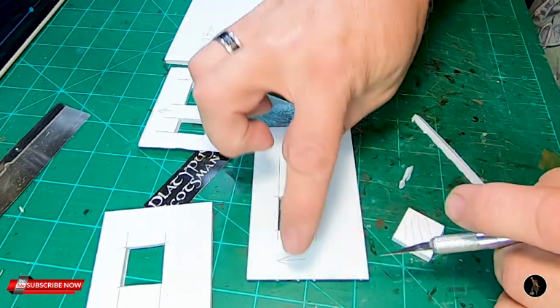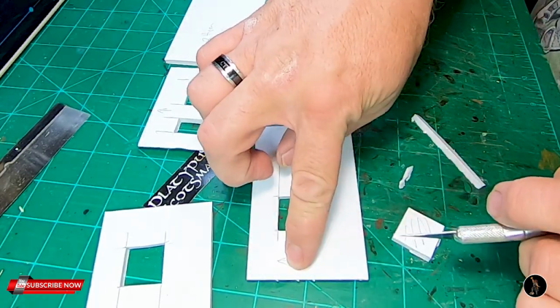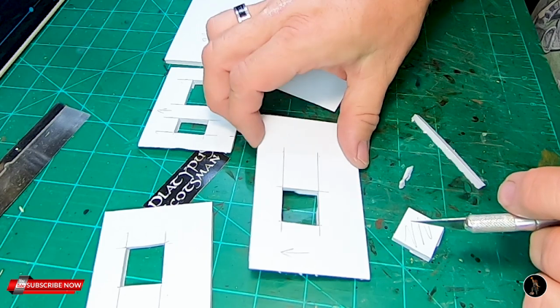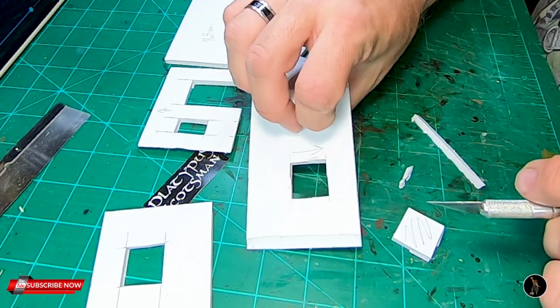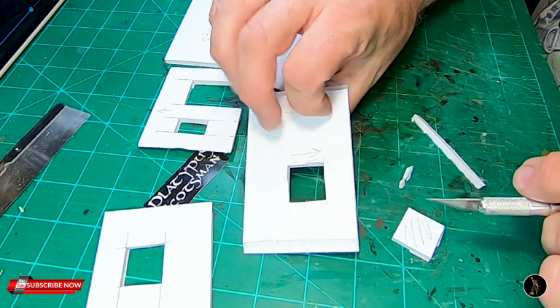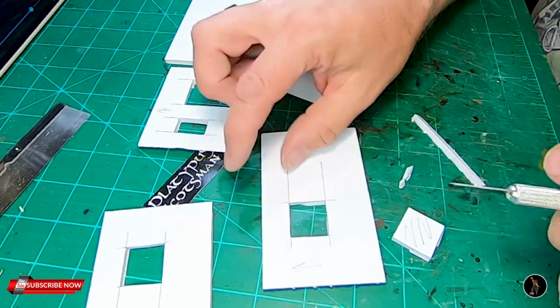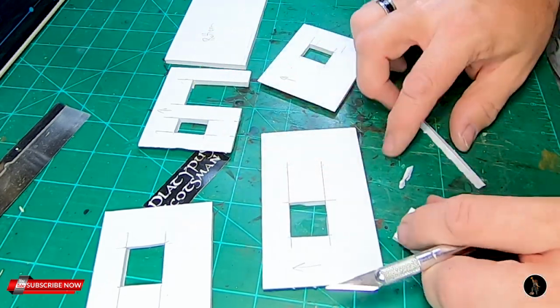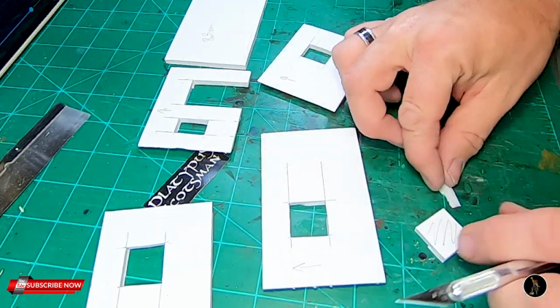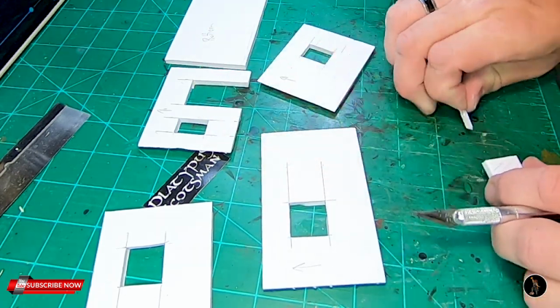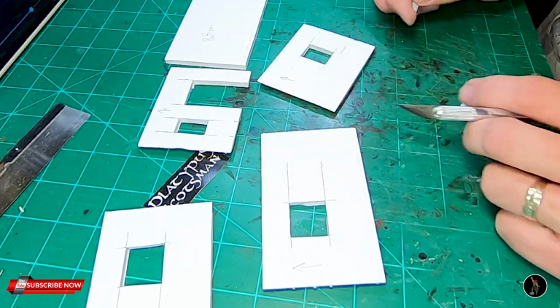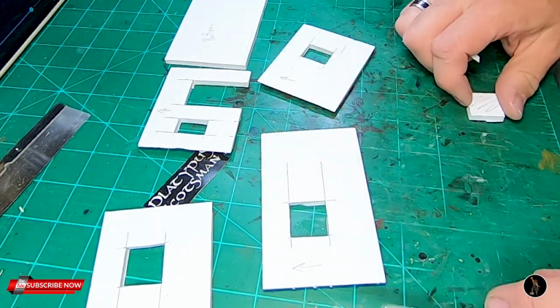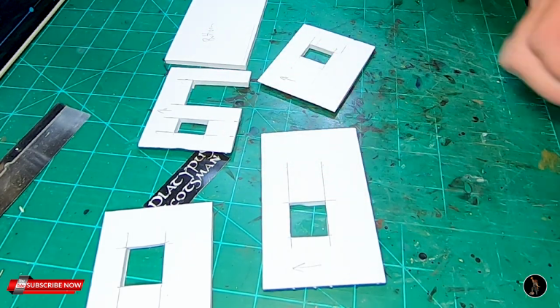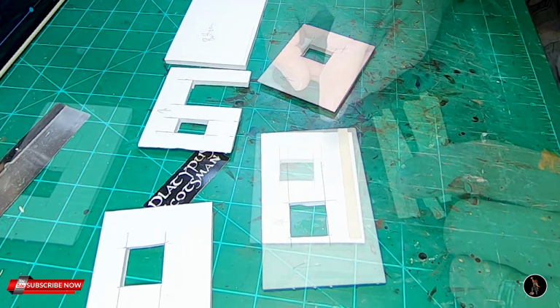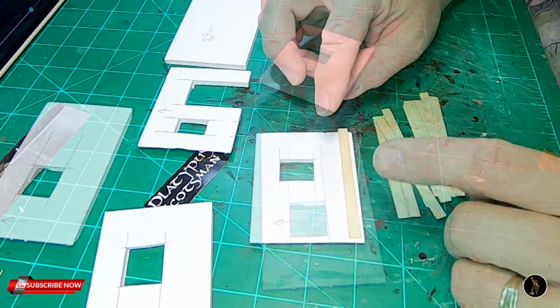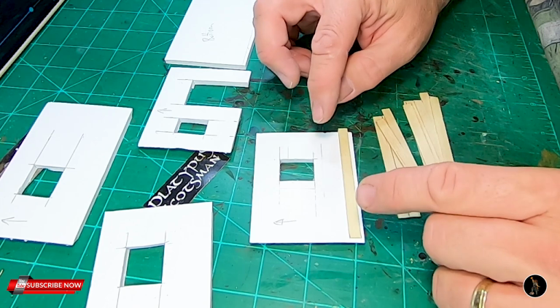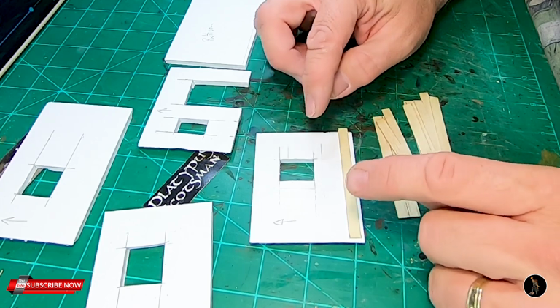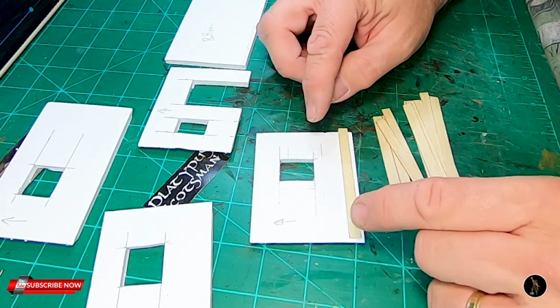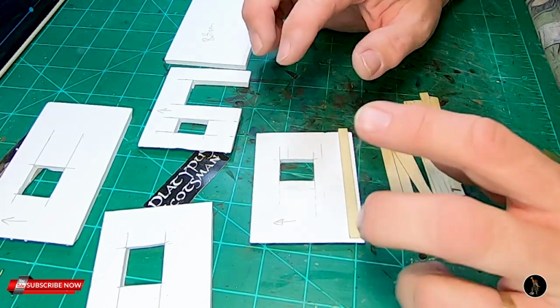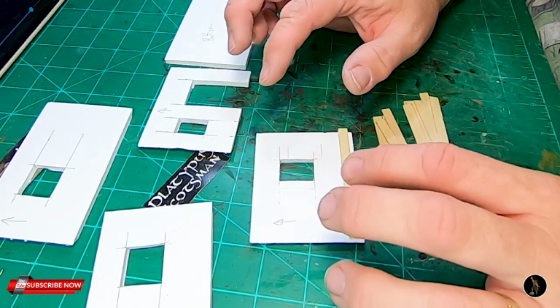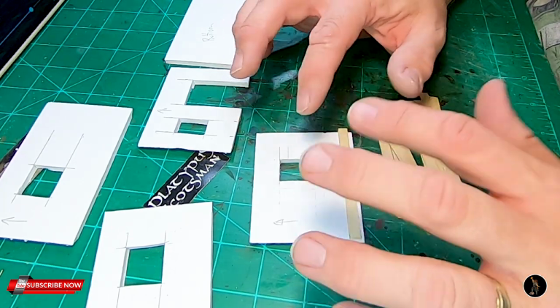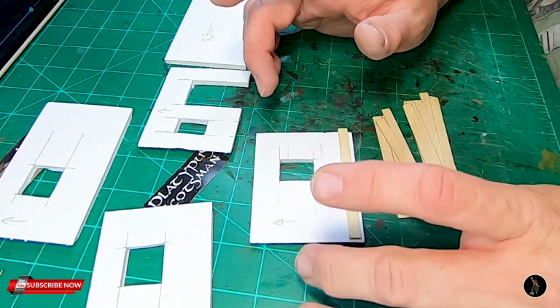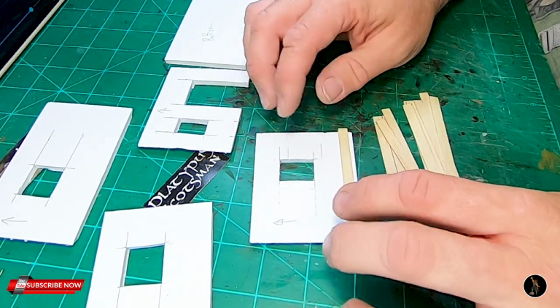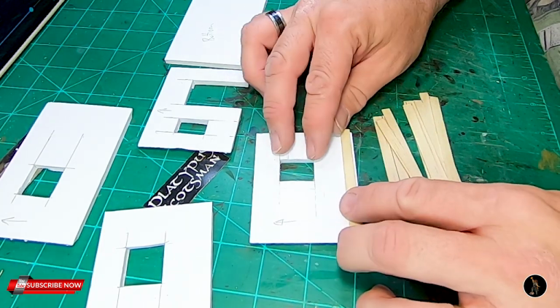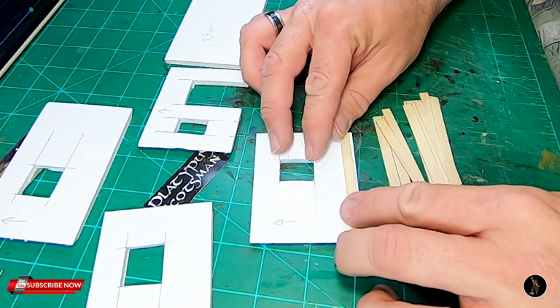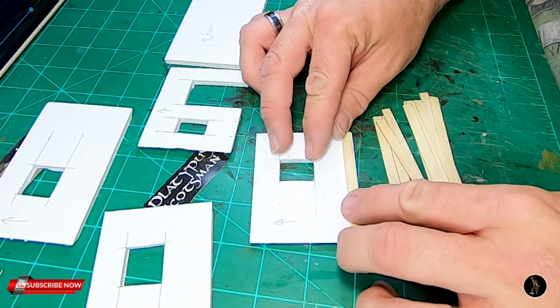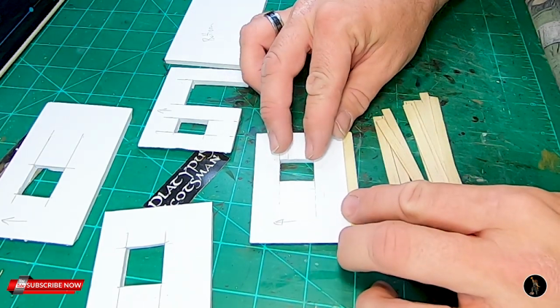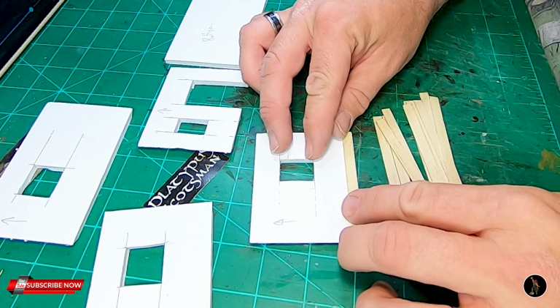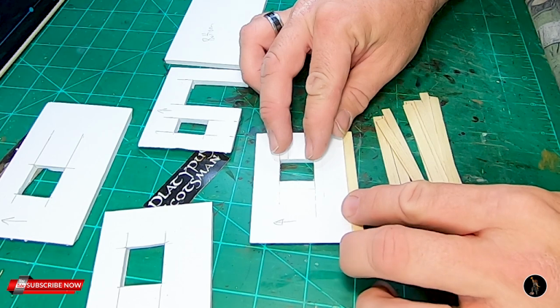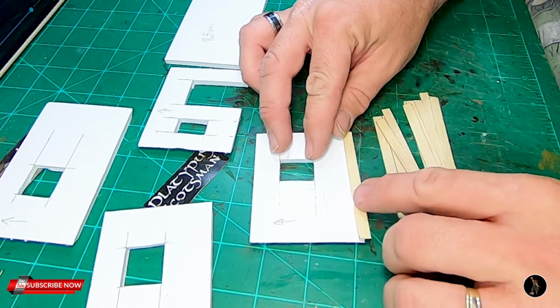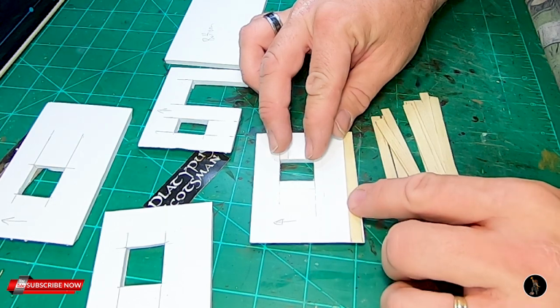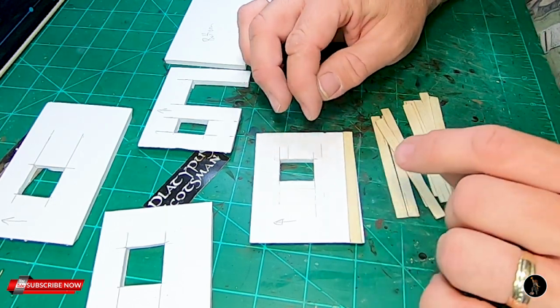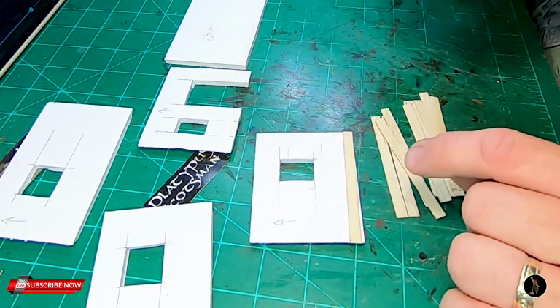I've also put arrows to the top so I don't screw up, because I'm going to try something different that I haven't done before with these. I'm going to put the panels on the walls when they're not assembled. I haven't done that before, and I don't know why I haven't, but I think it's going to be a lot easier. So that's what I'm going to do.